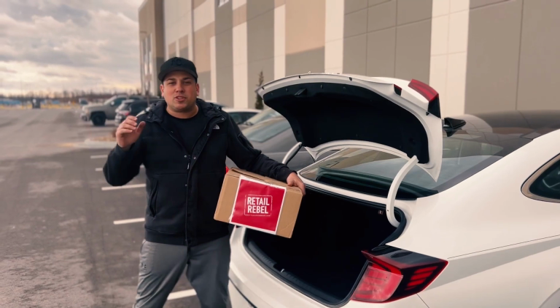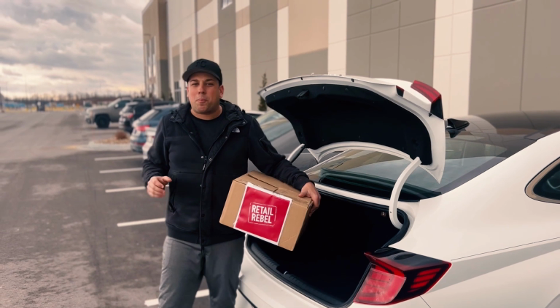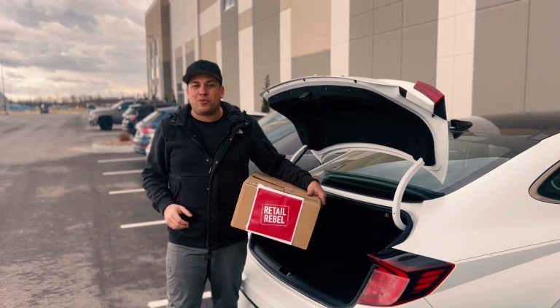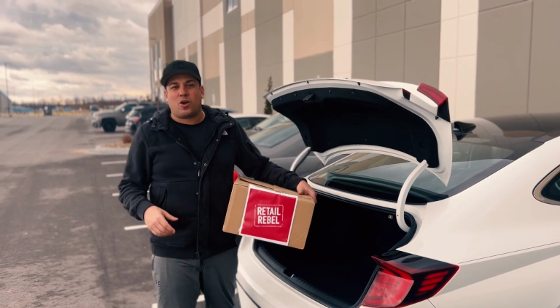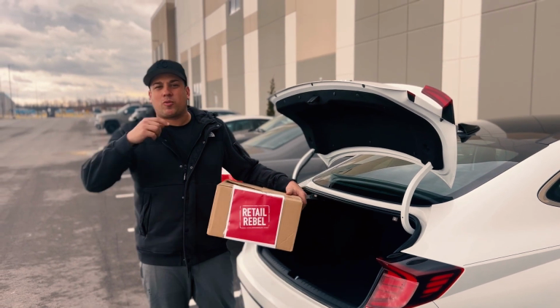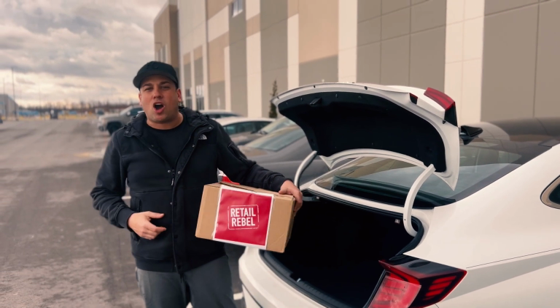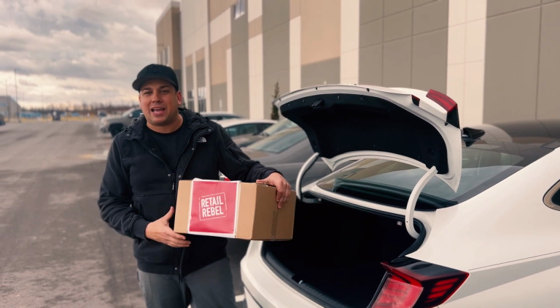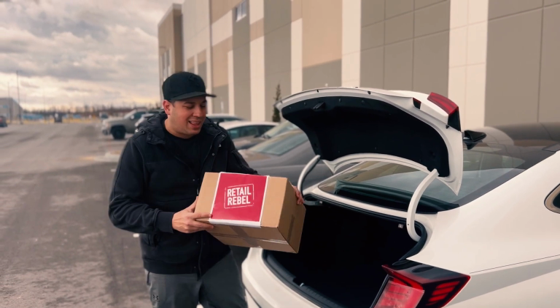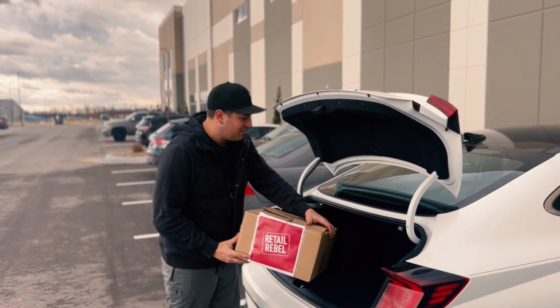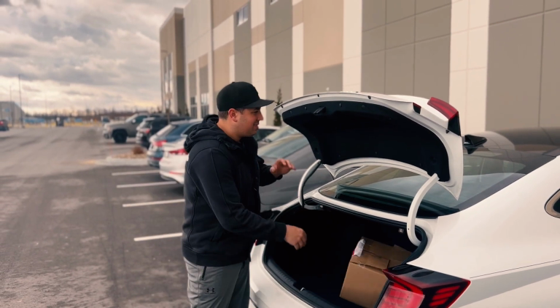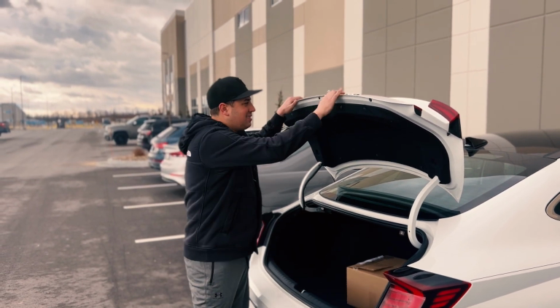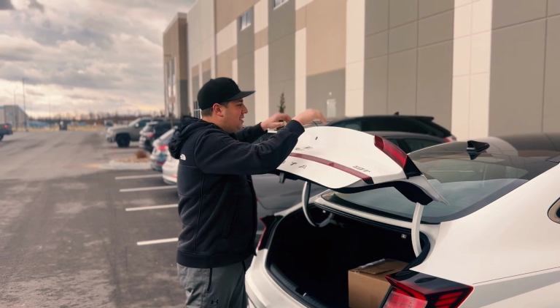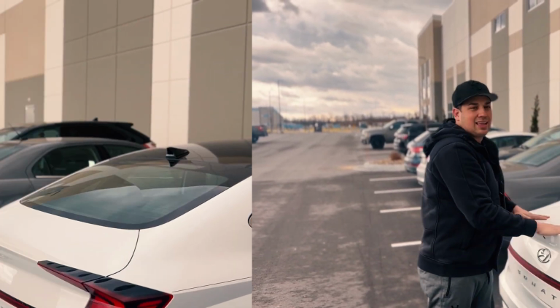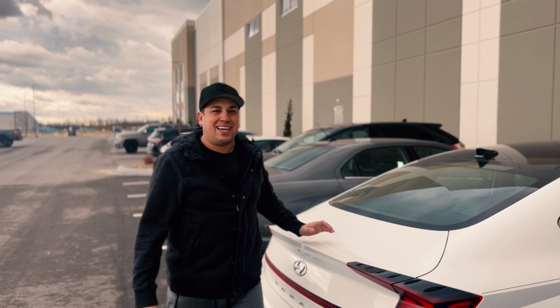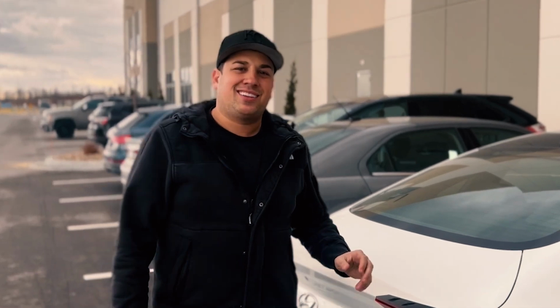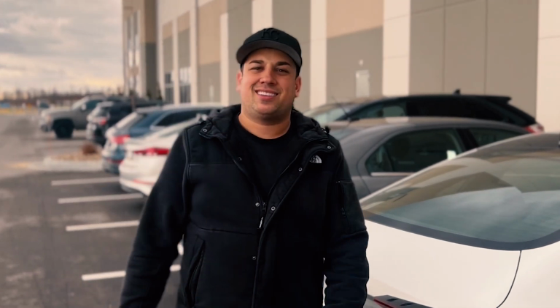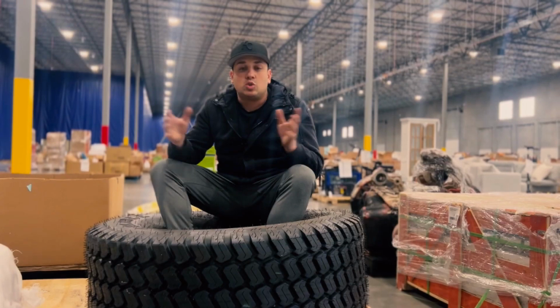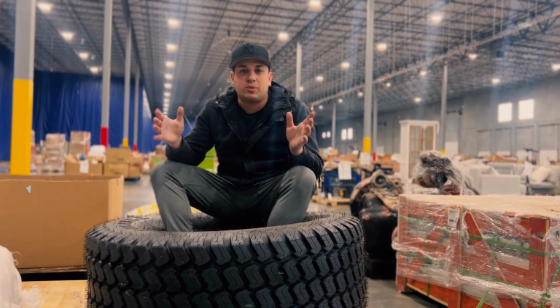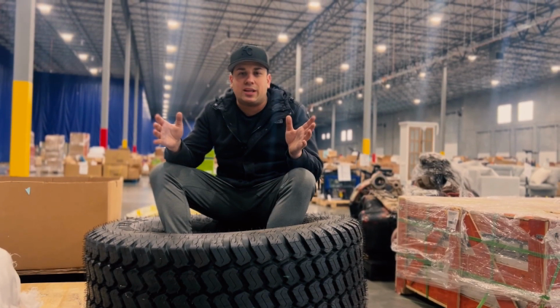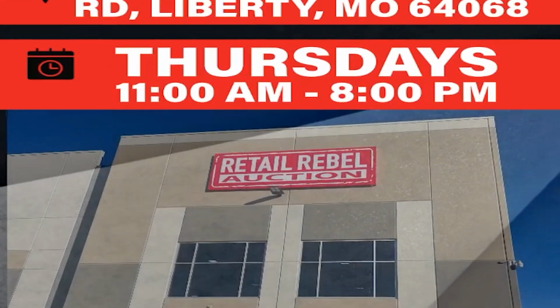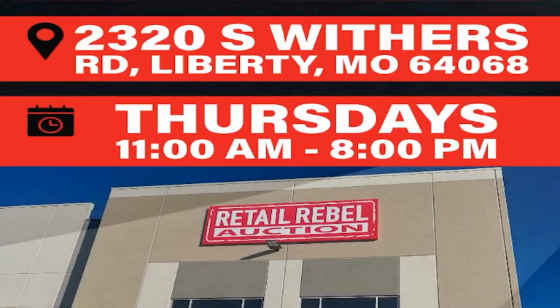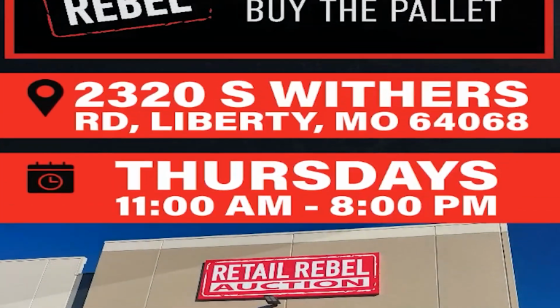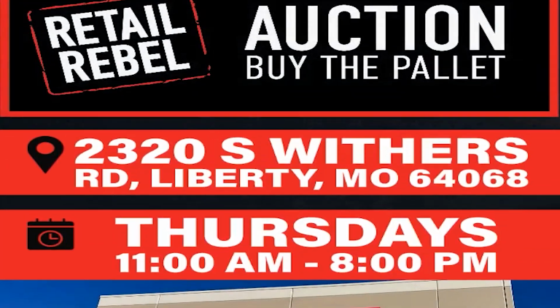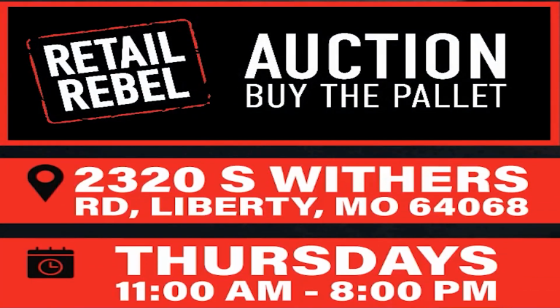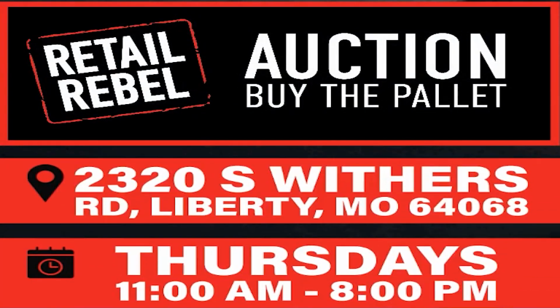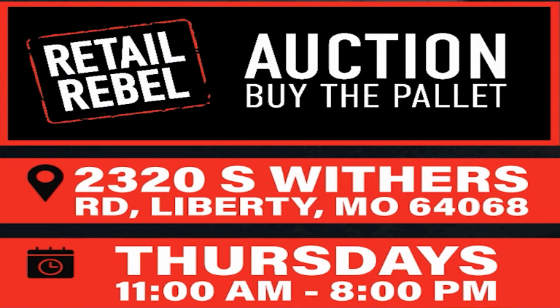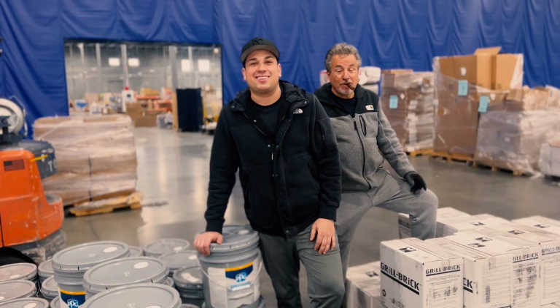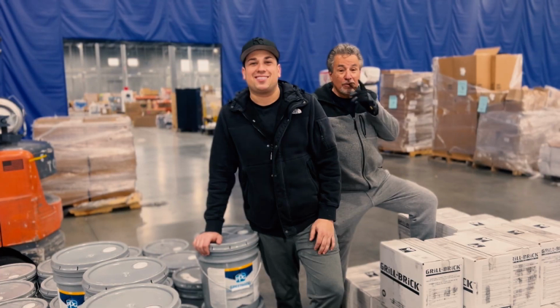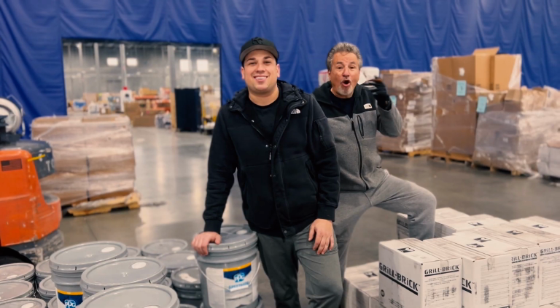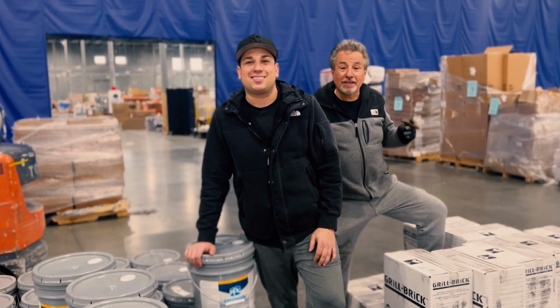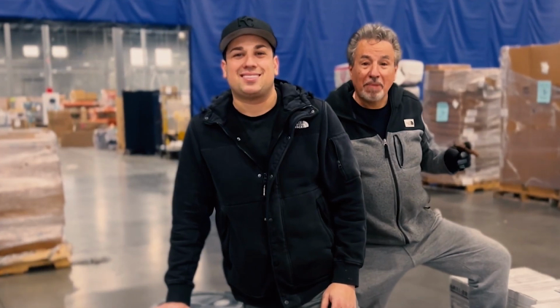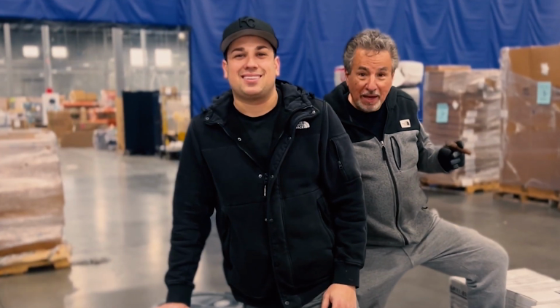Rebels don't pay retail. Retail Rebel Auction by The Palette. Pick up your winning product and pallet every Friday from 7 a.m. to 6 p.m. at 2320 South Withers Road. We are now live in Liberty, Missouri.